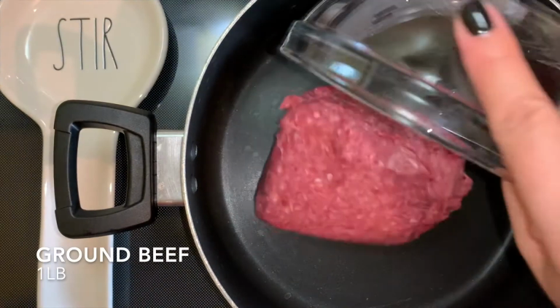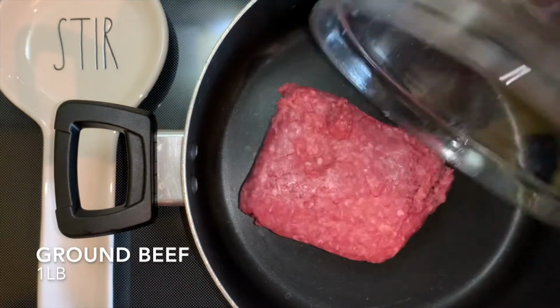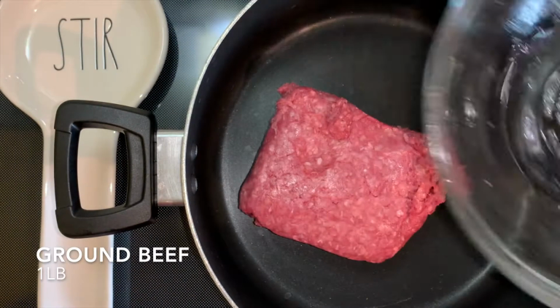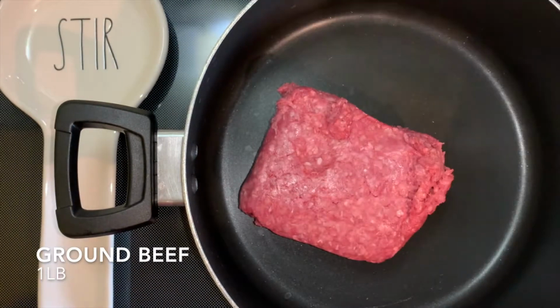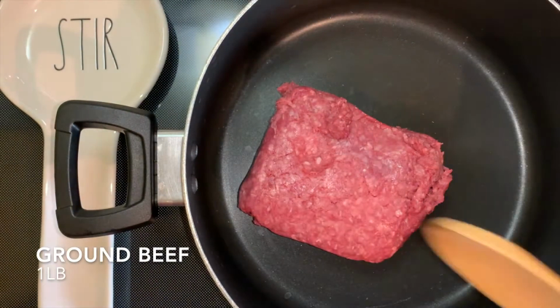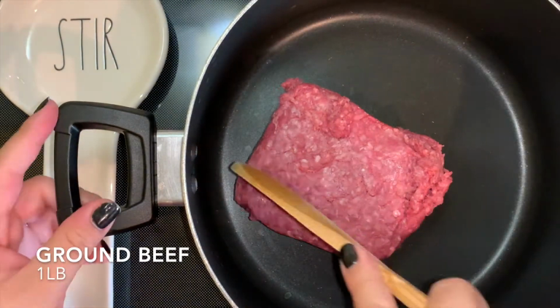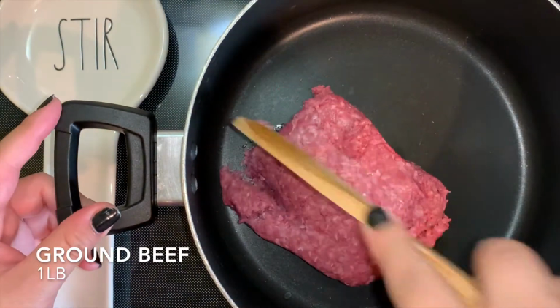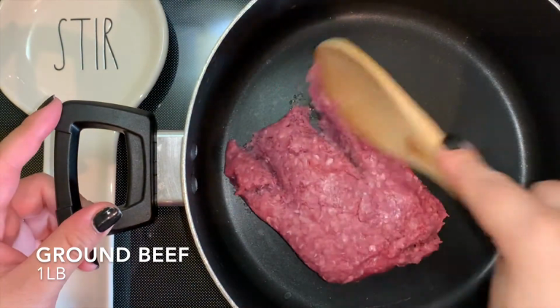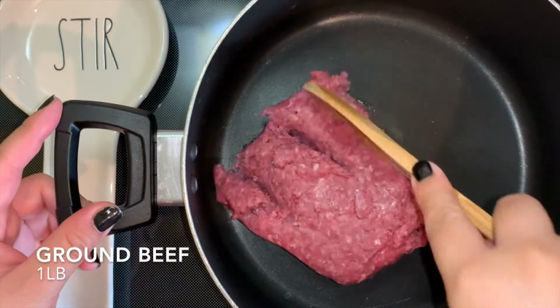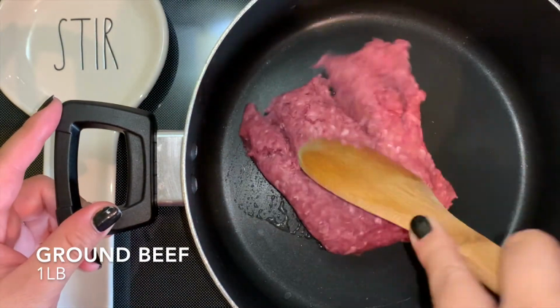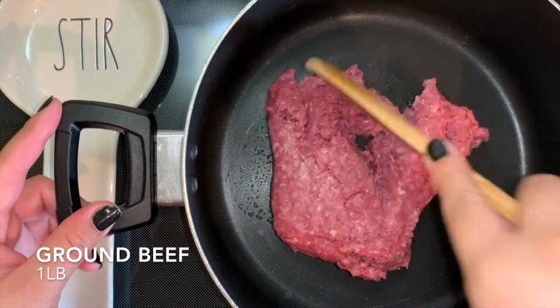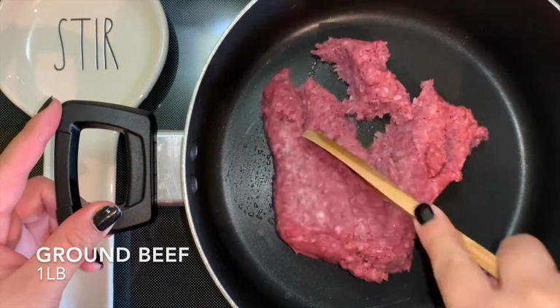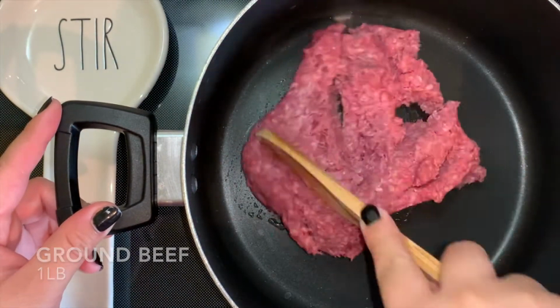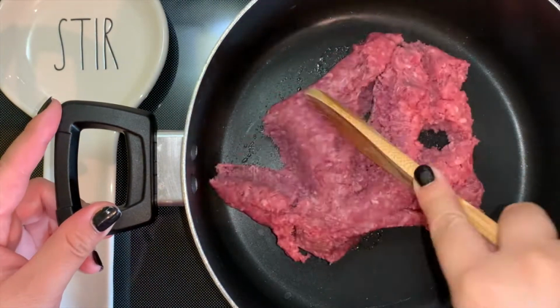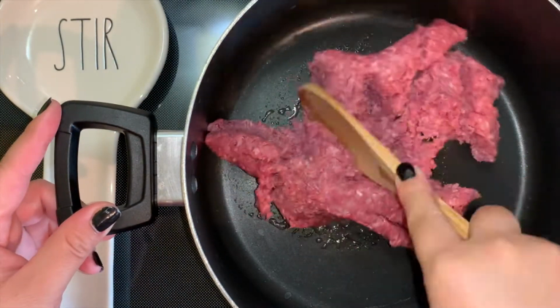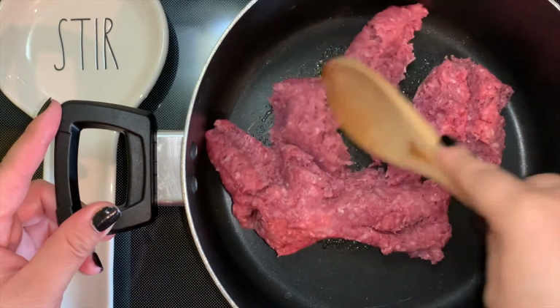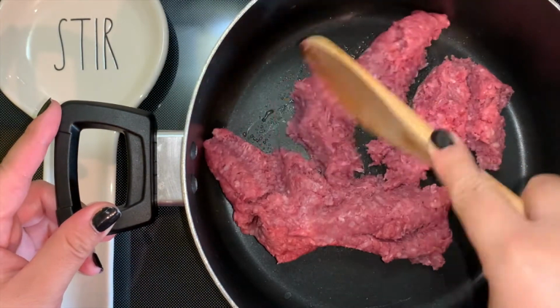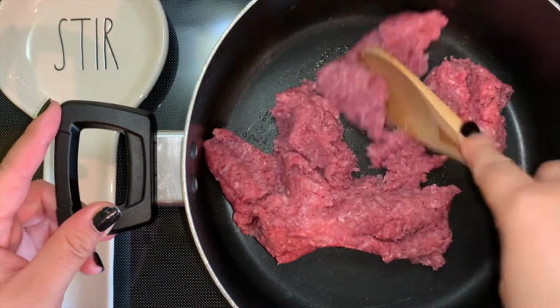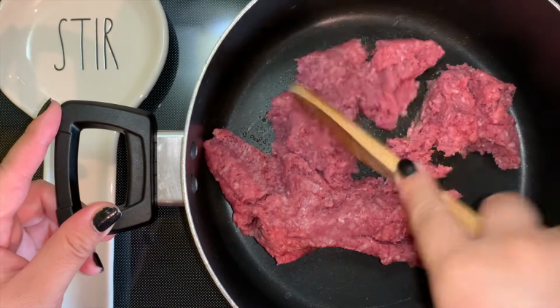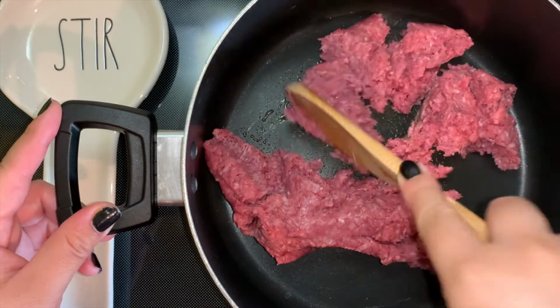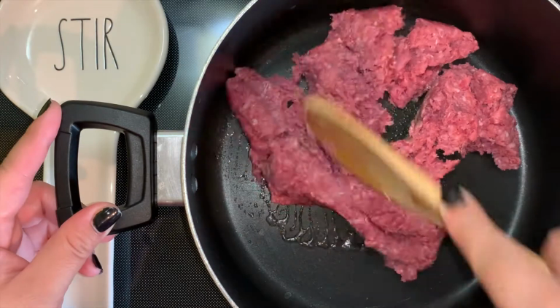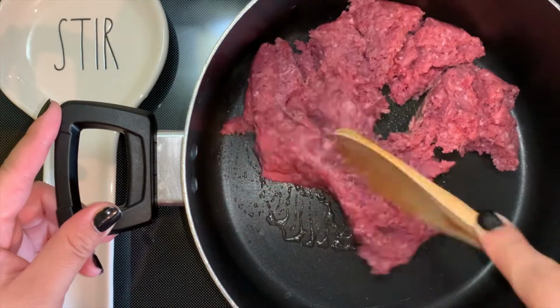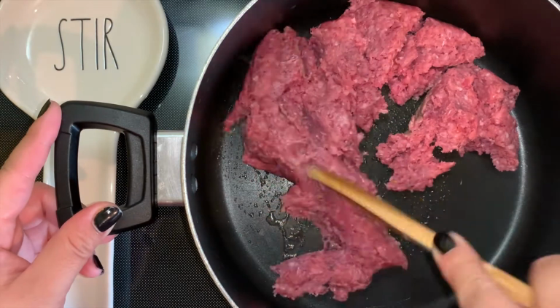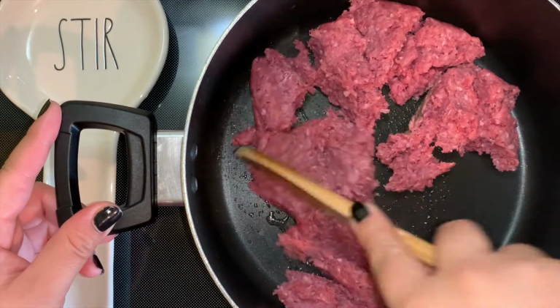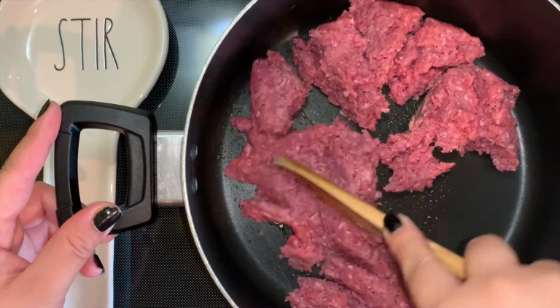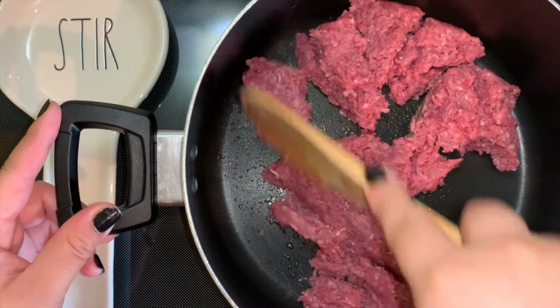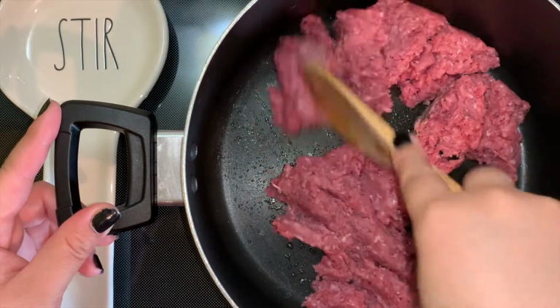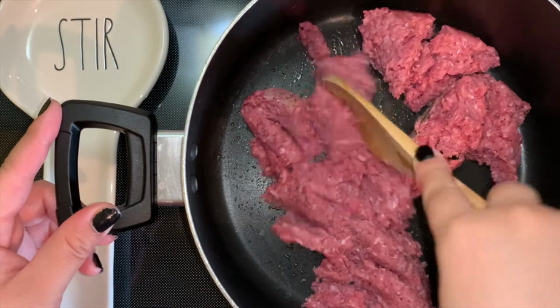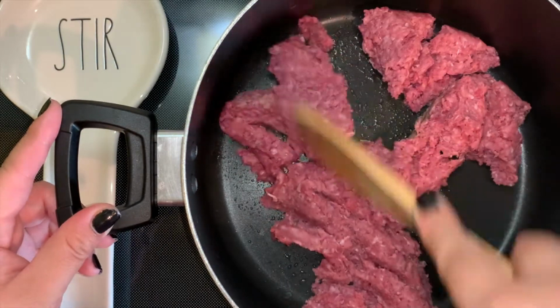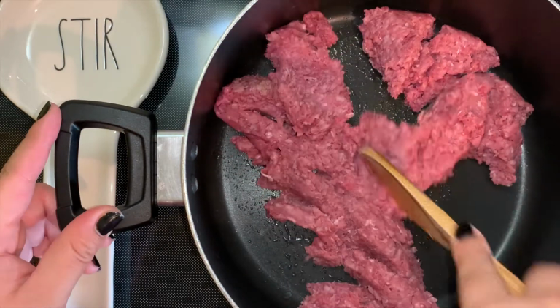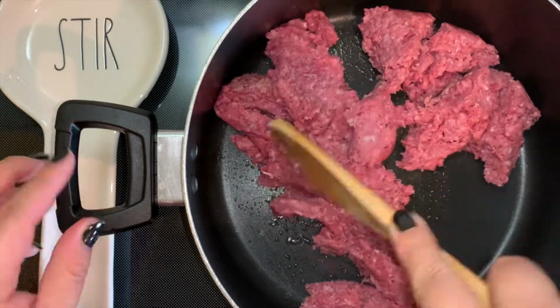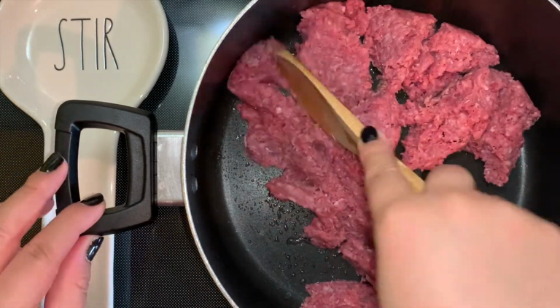Hi everyone, welcome back to my channel. Today I made some beef Tex-Mex enchiladas. They were very, very good. Let me go ahead and teach you how to make them.